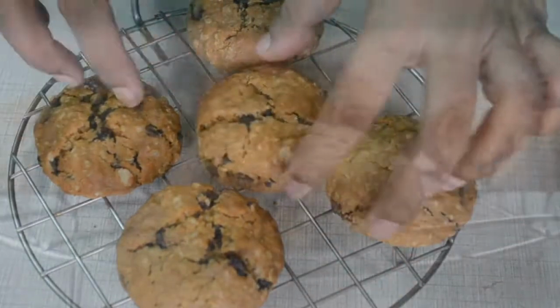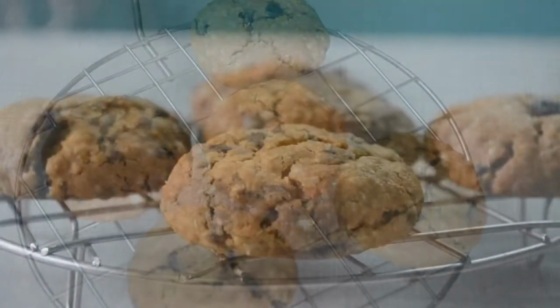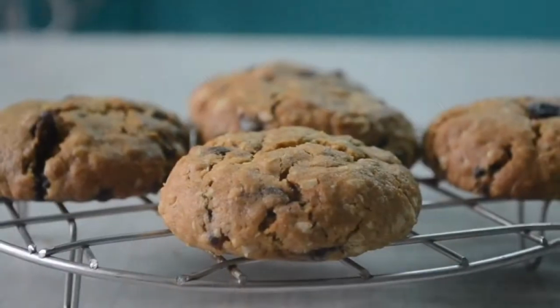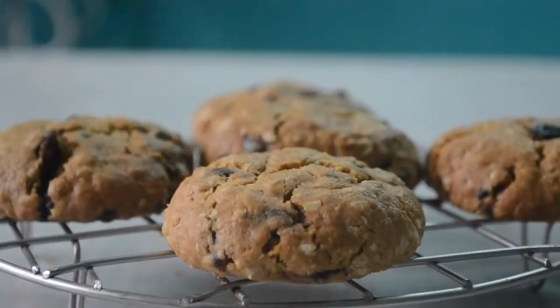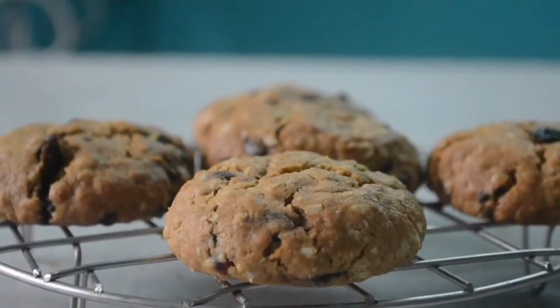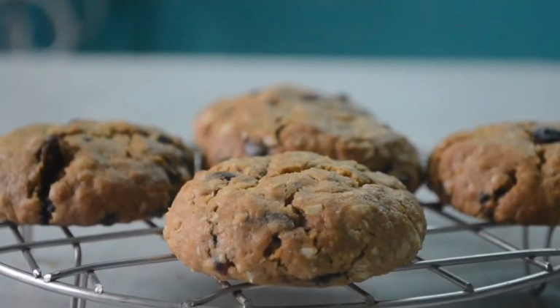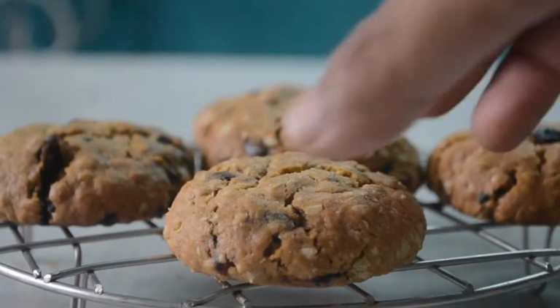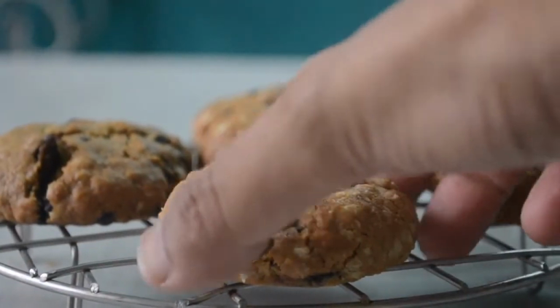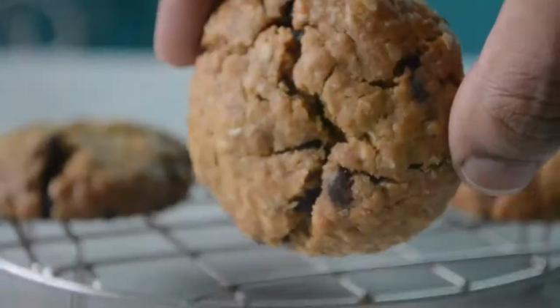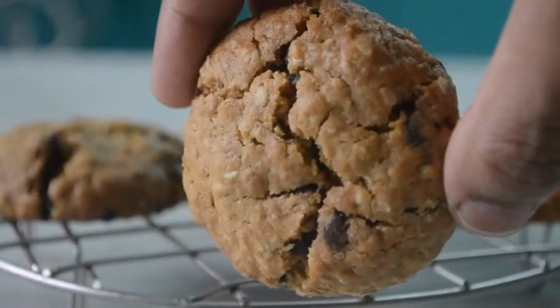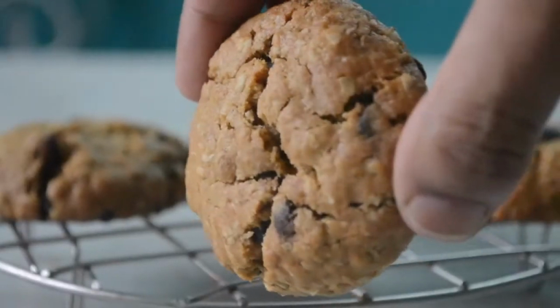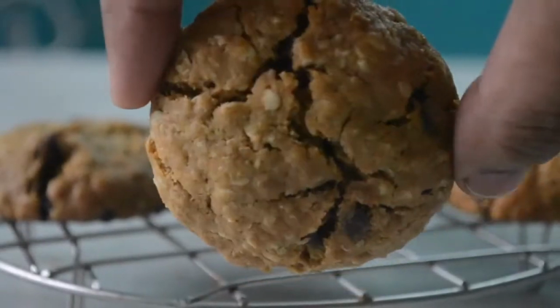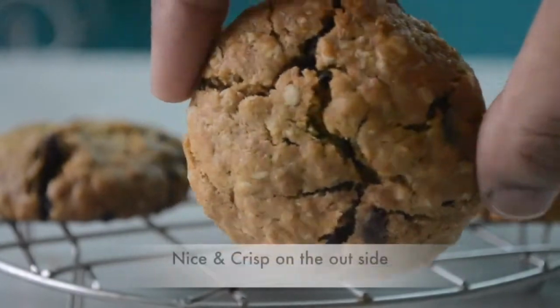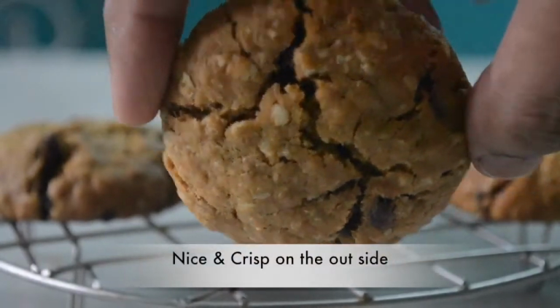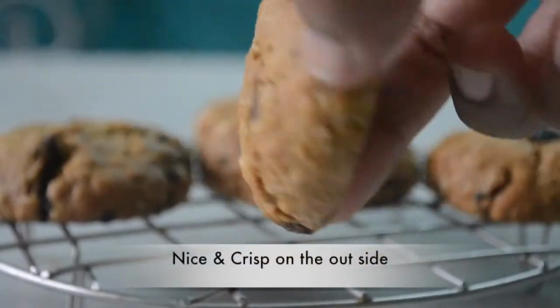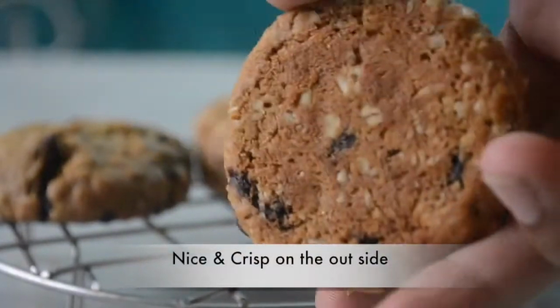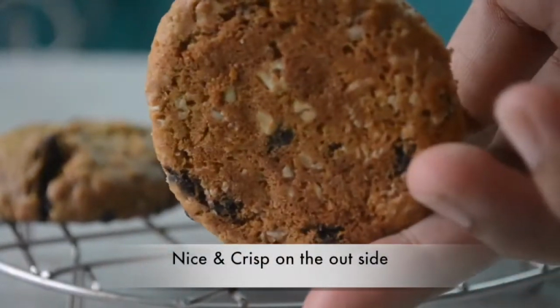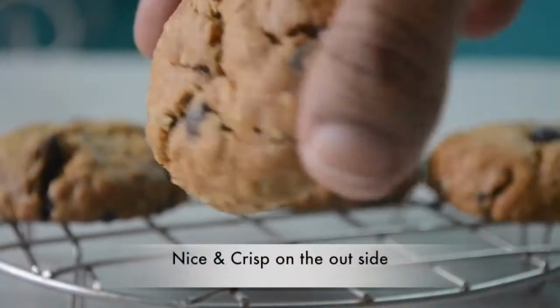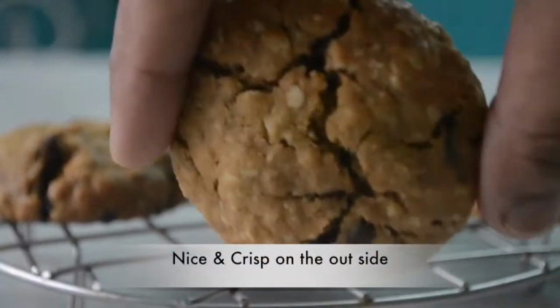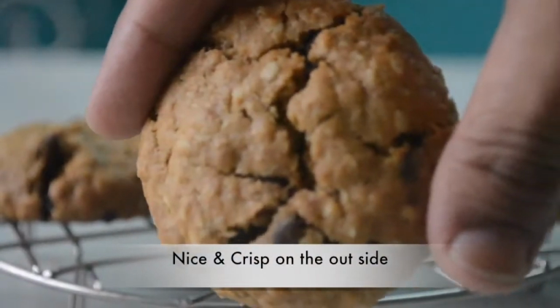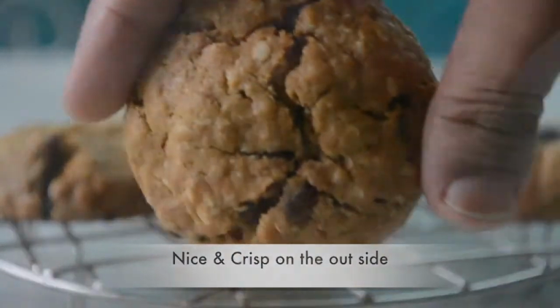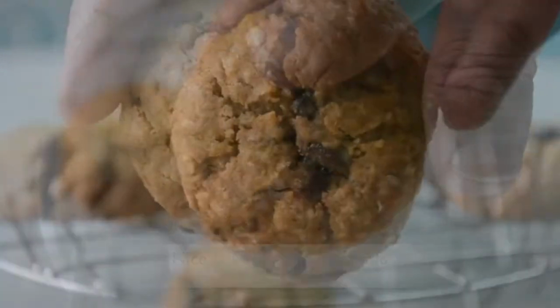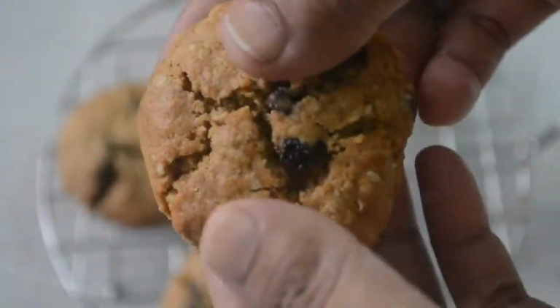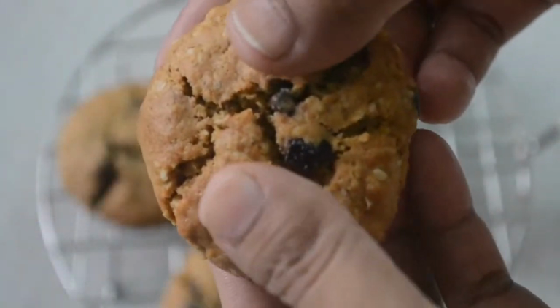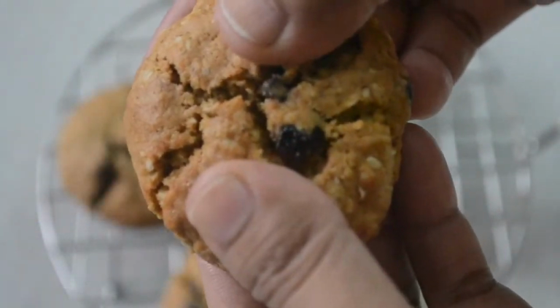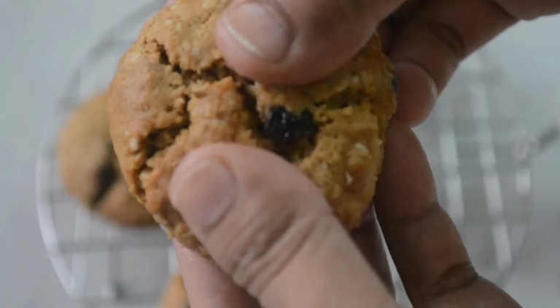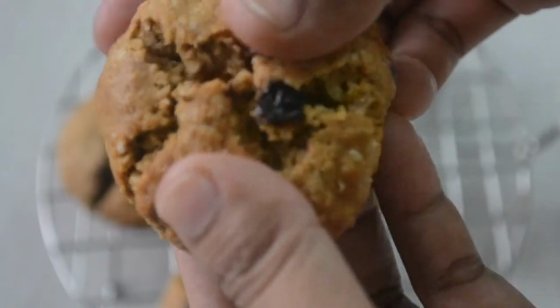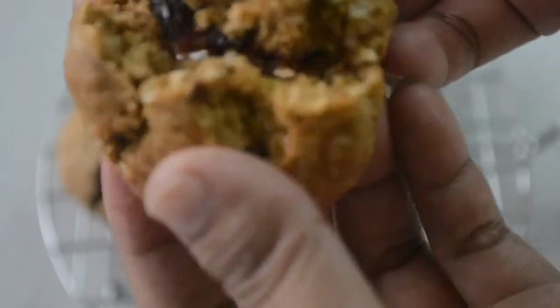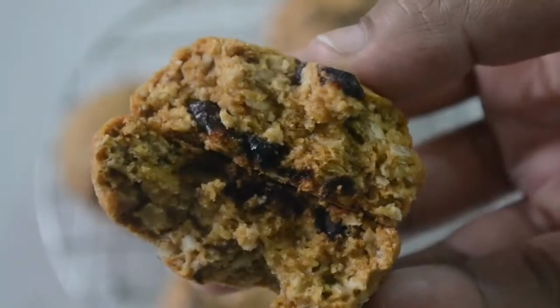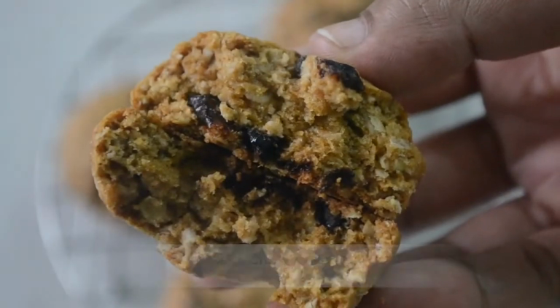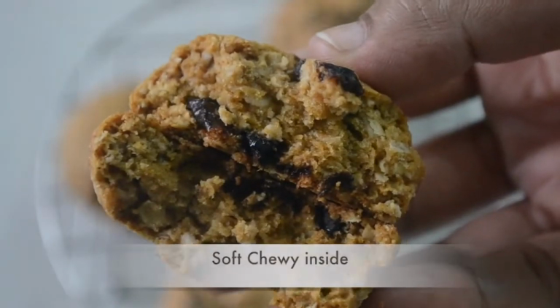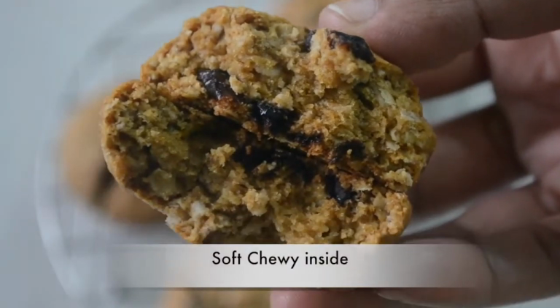We will see how our cookies are — they are baked, they are light, crispy, soft, and nice.